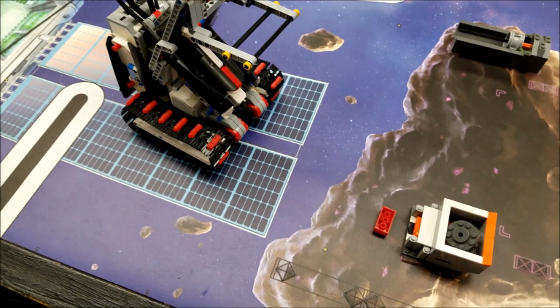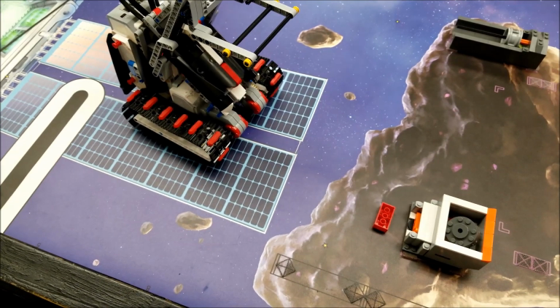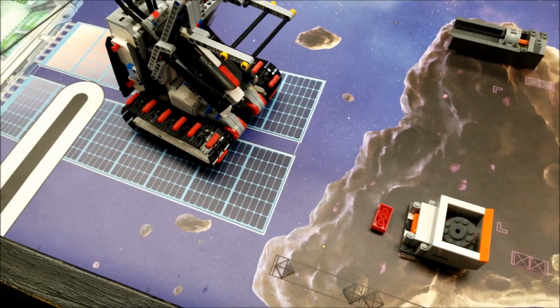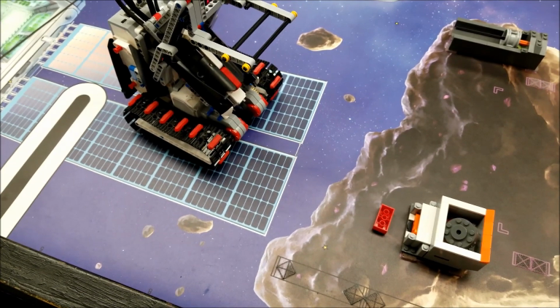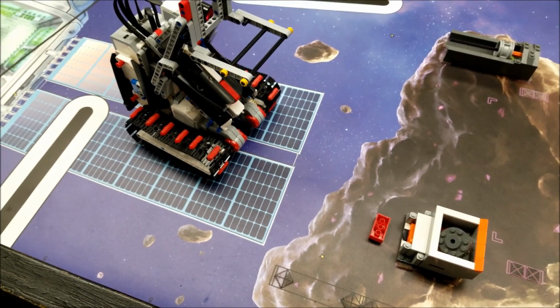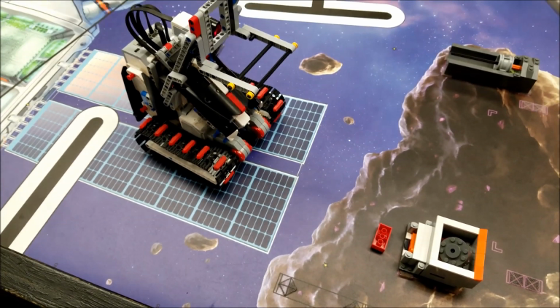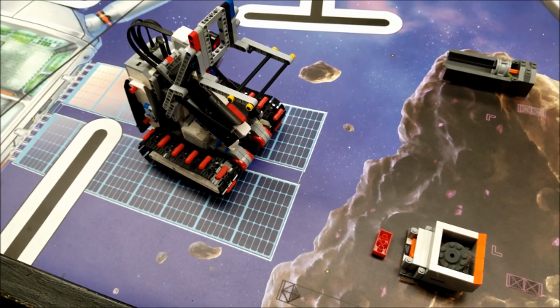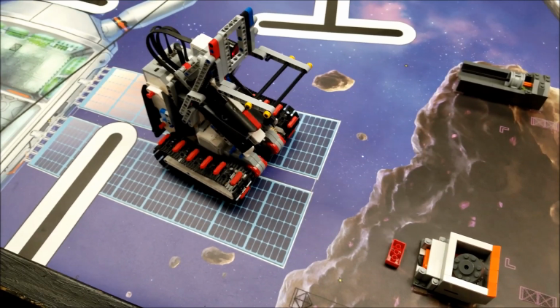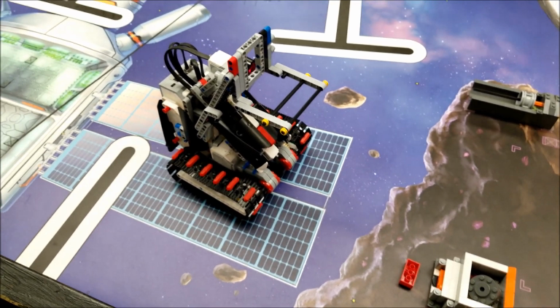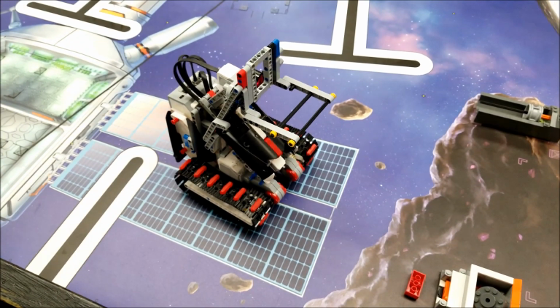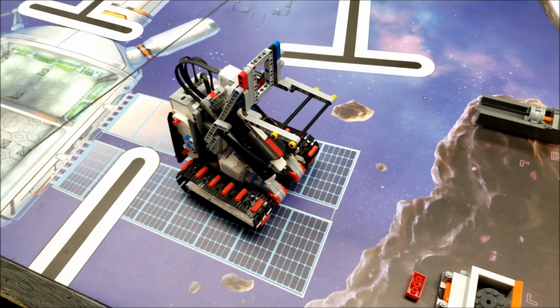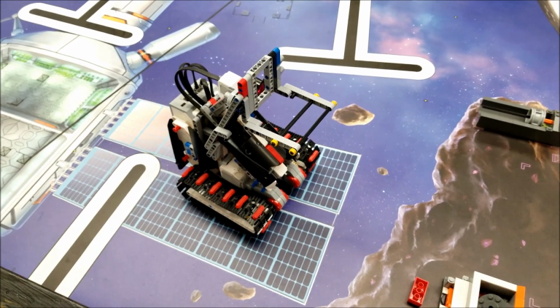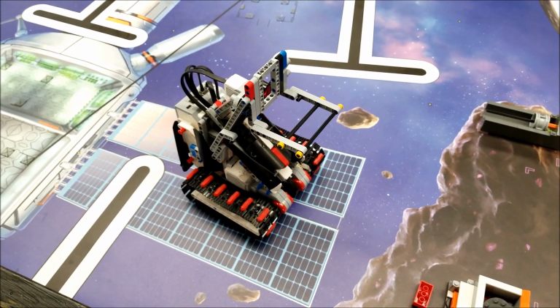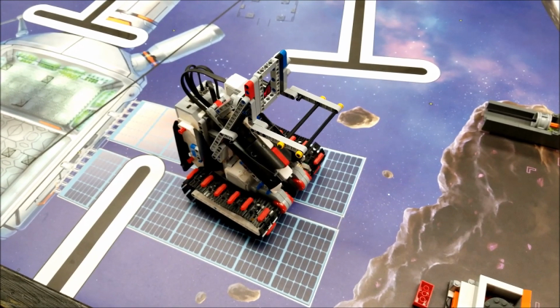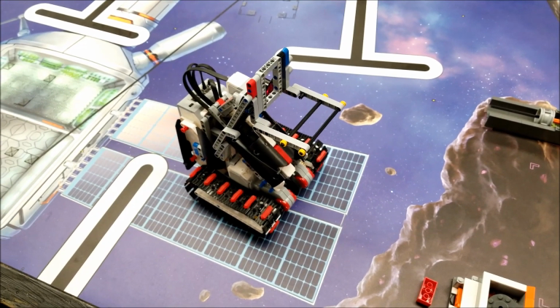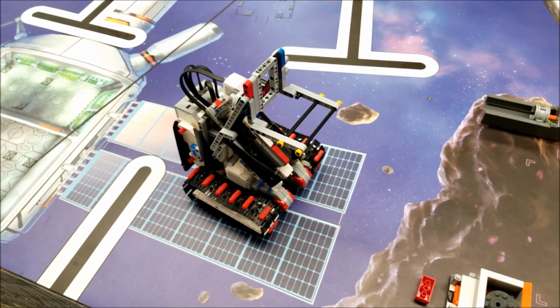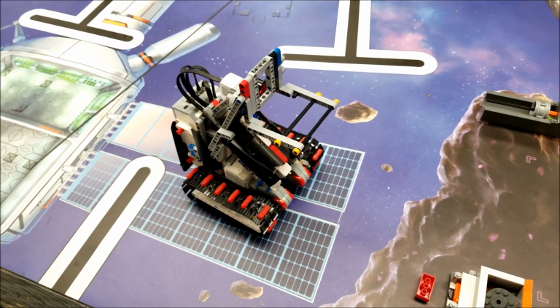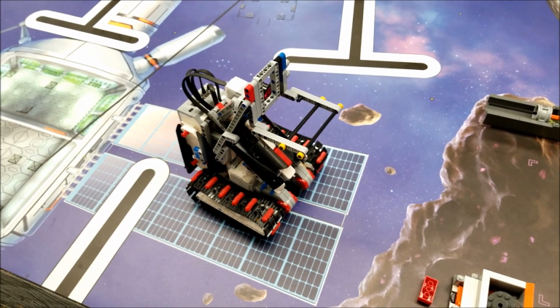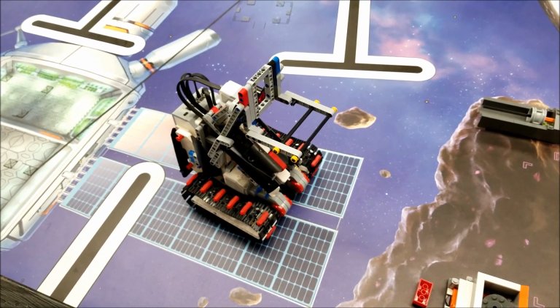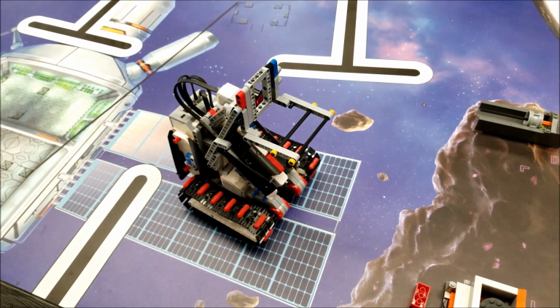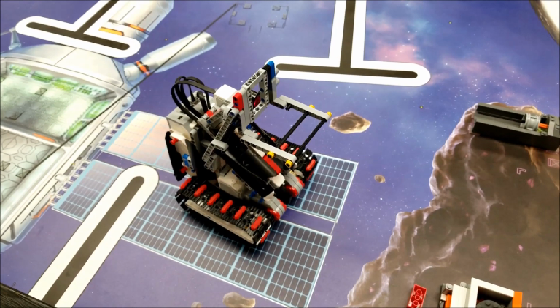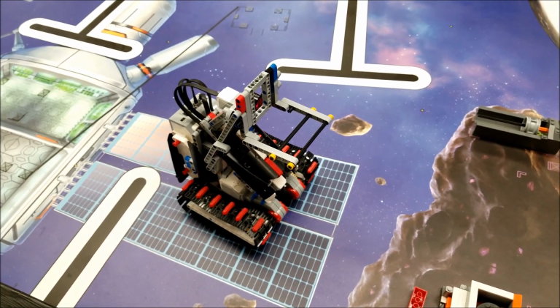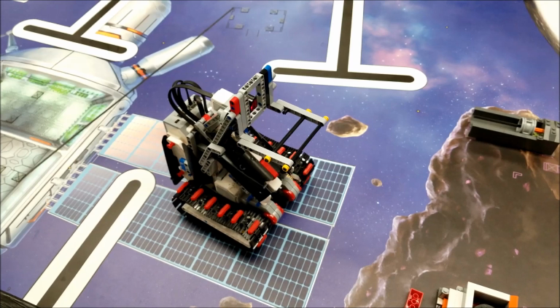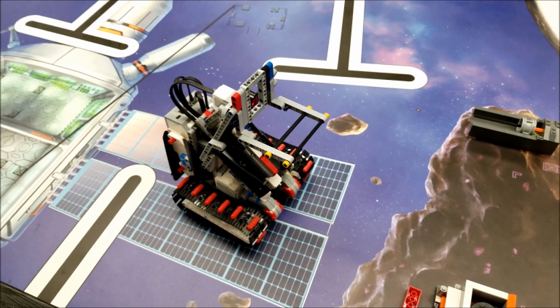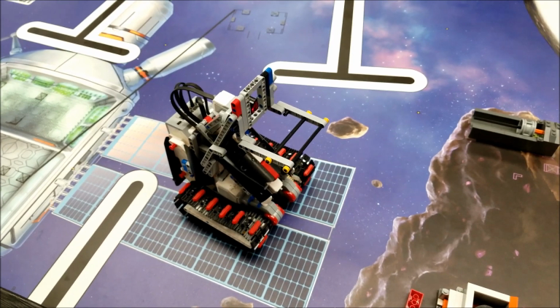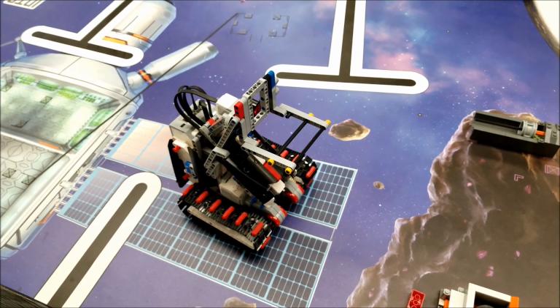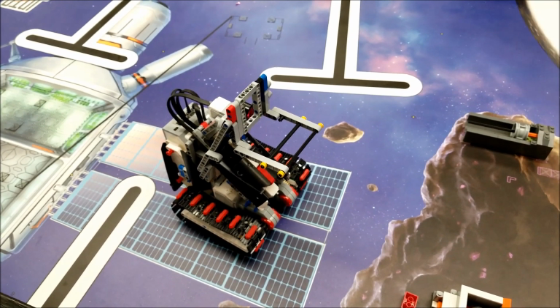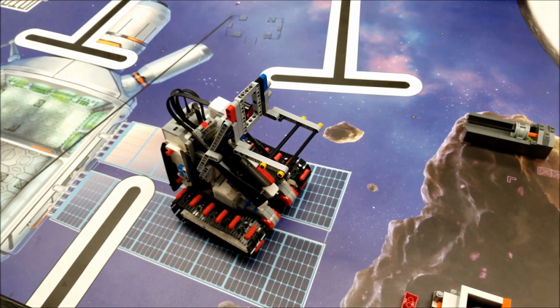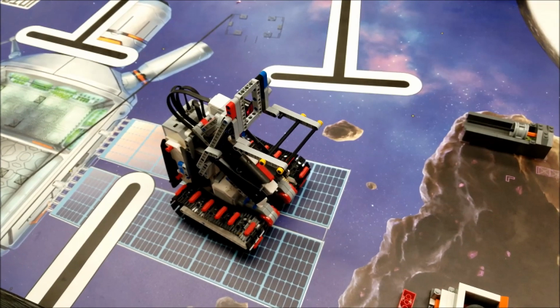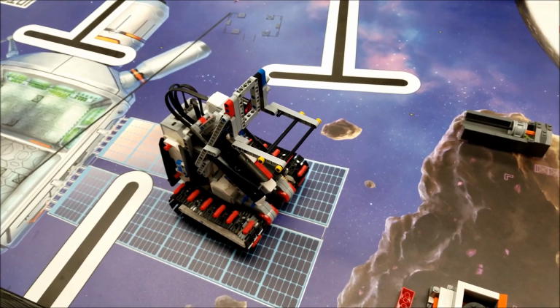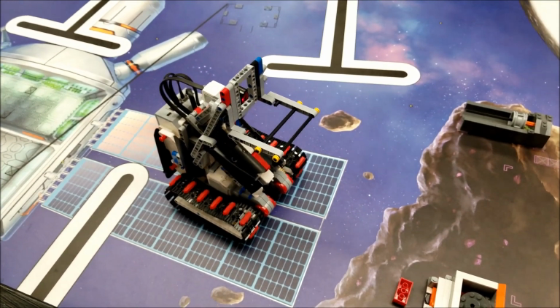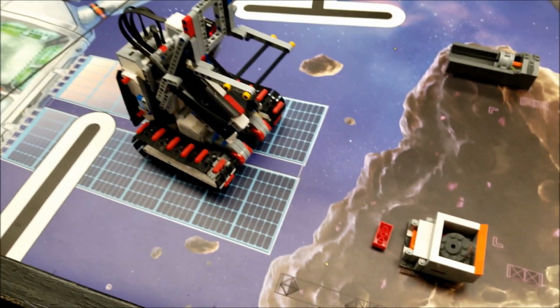Brick ejected — very nice! Could we have done this with another type of robot? Sure. But this forklift is just showing you how it could be versatile and be used in a First LEGO League mission.